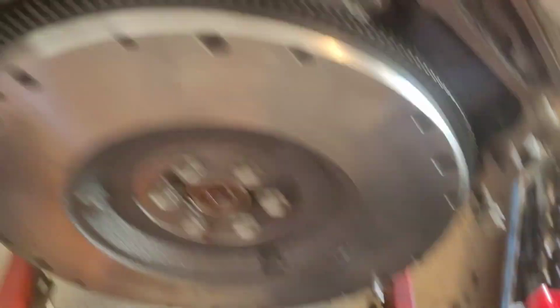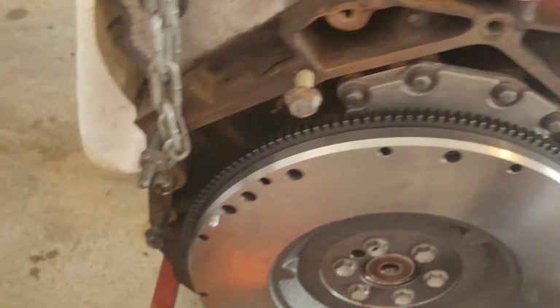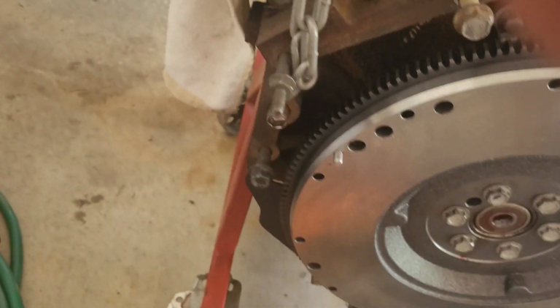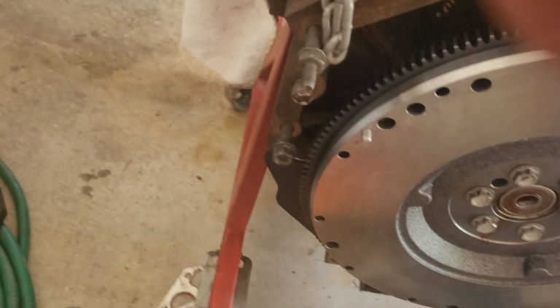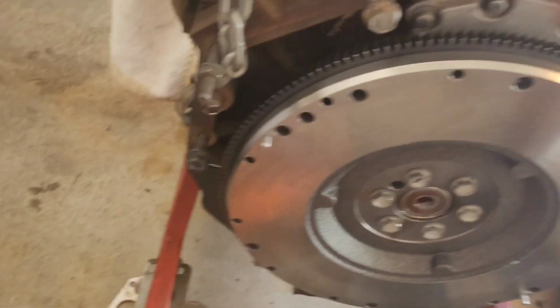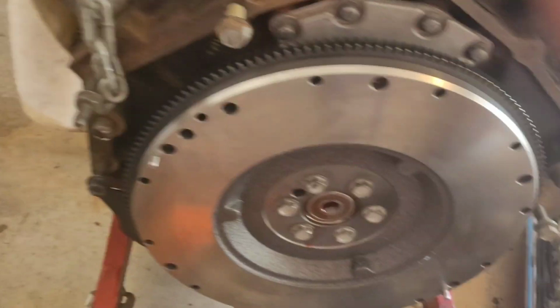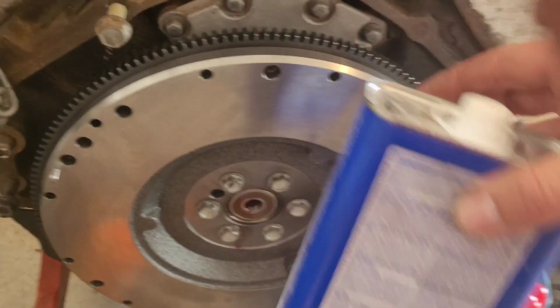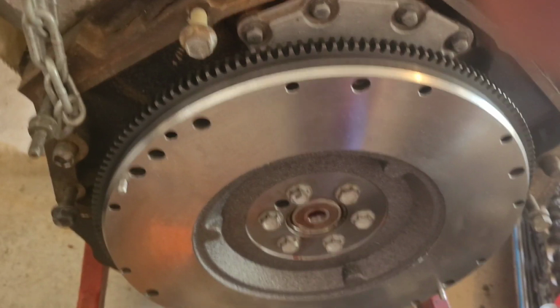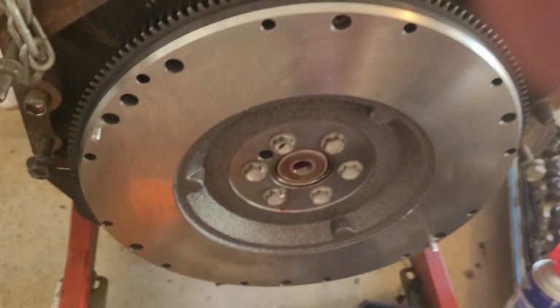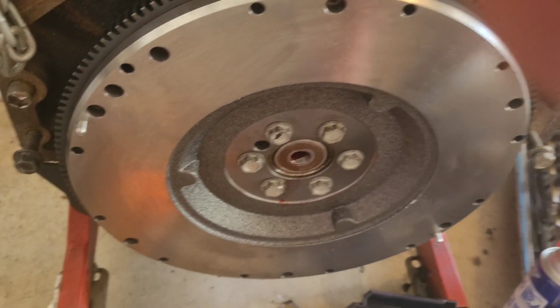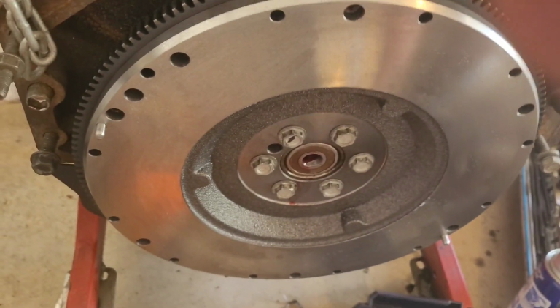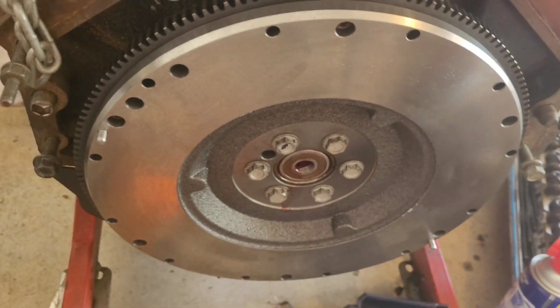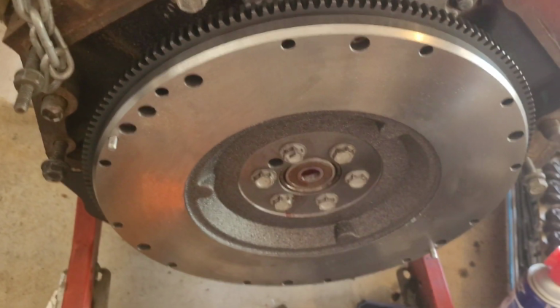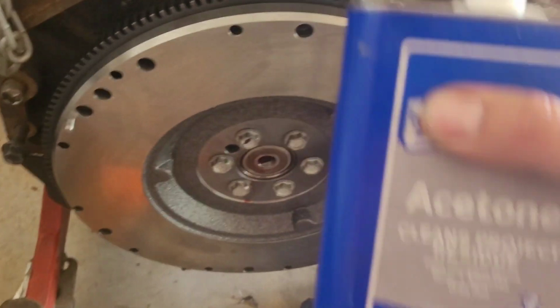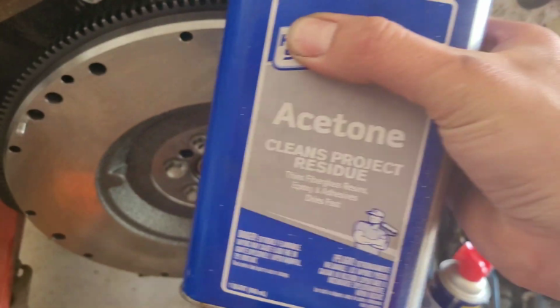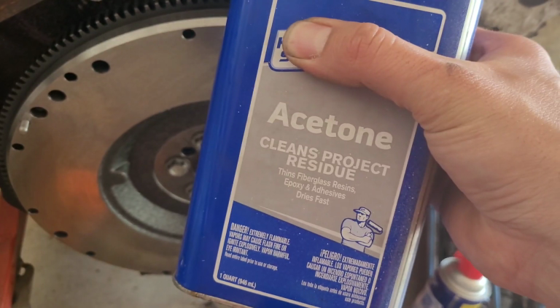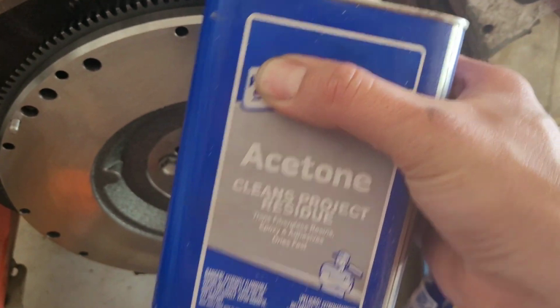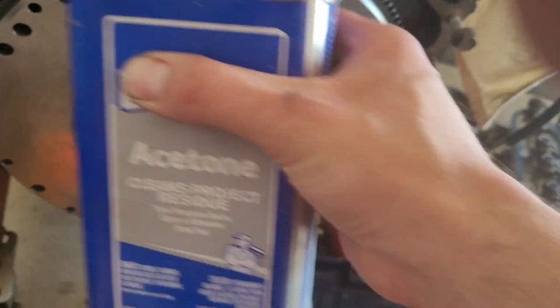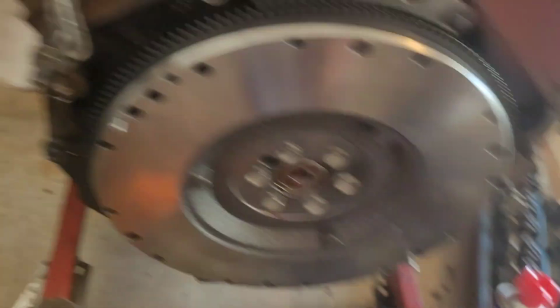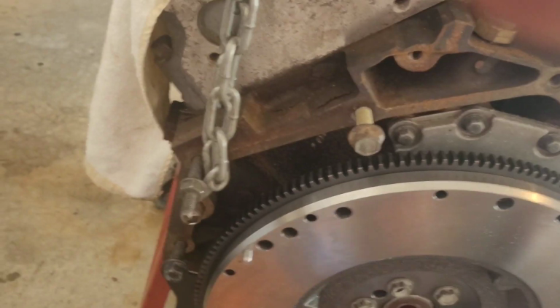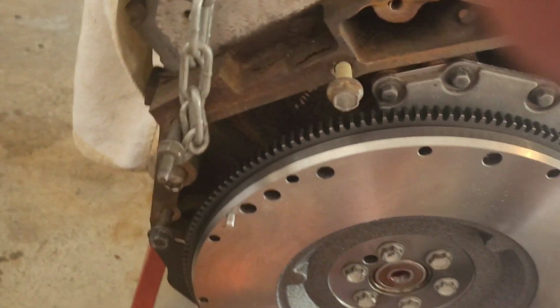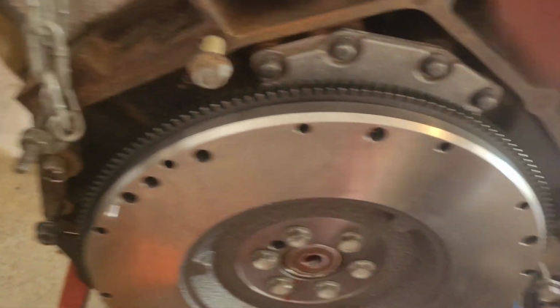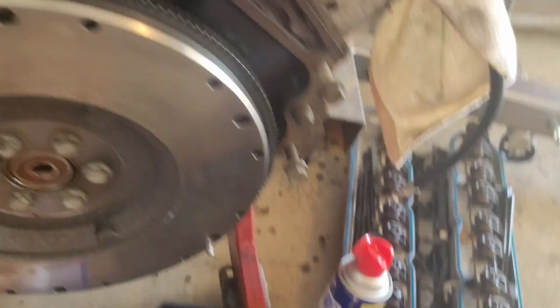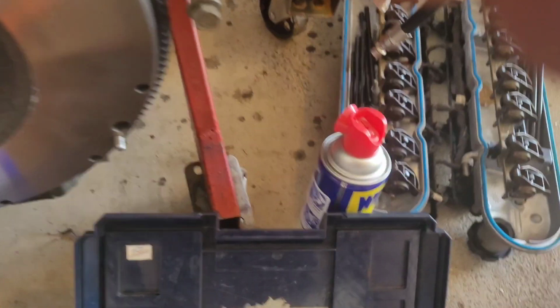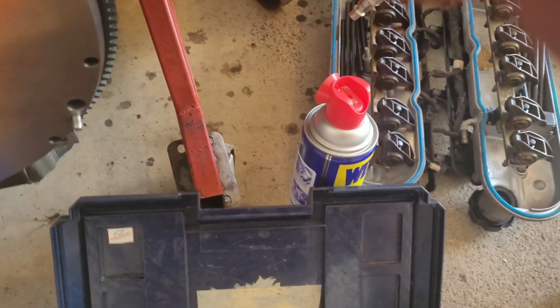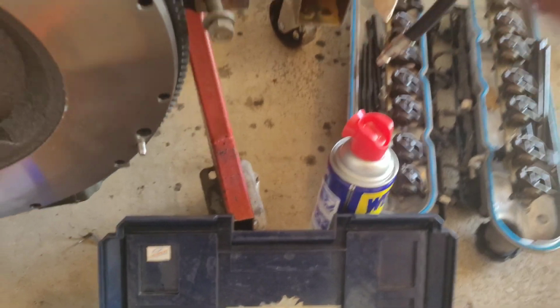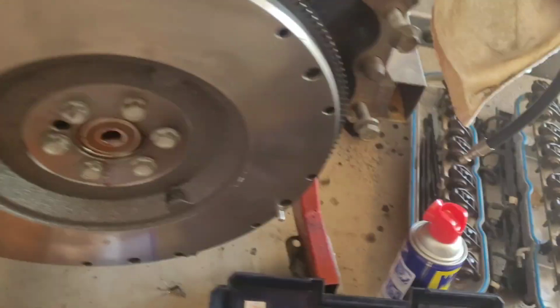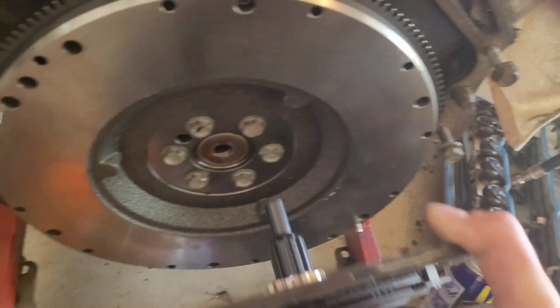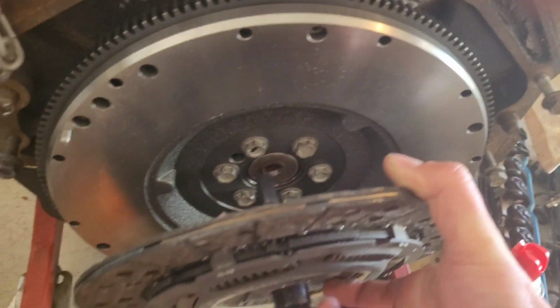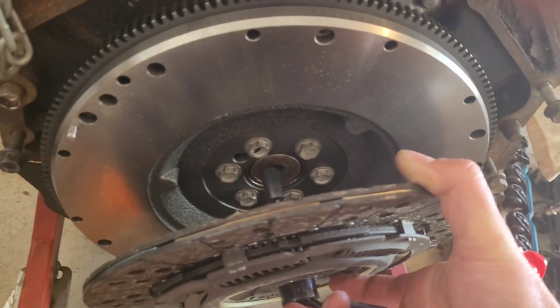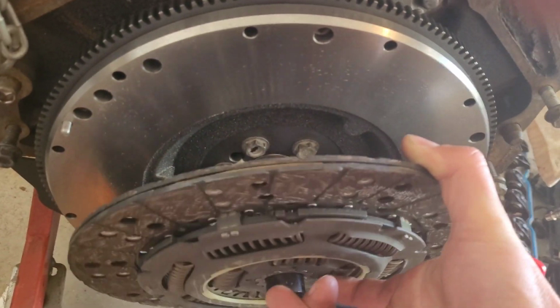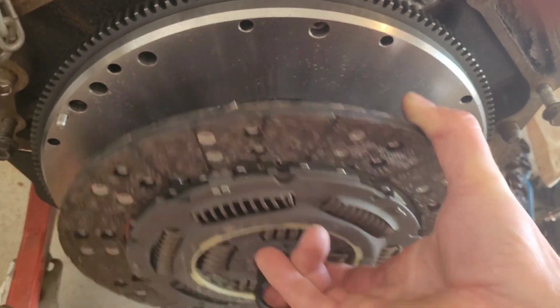Now before you do anything else, I like to use brake cleaner or some acetone to wash the cosmoline off. Treat the flywheel like a brake rotor.